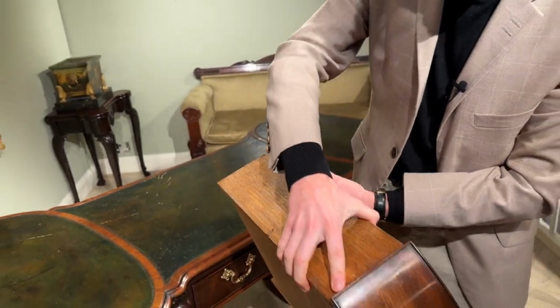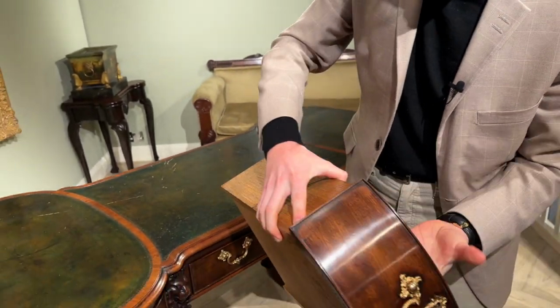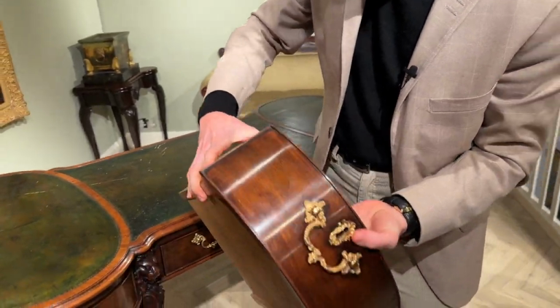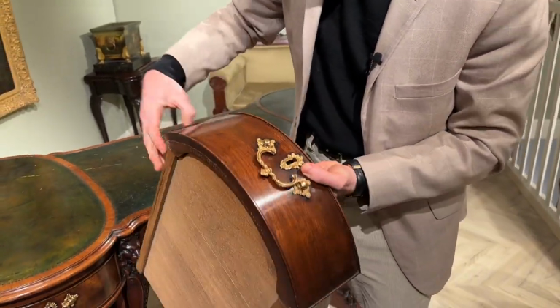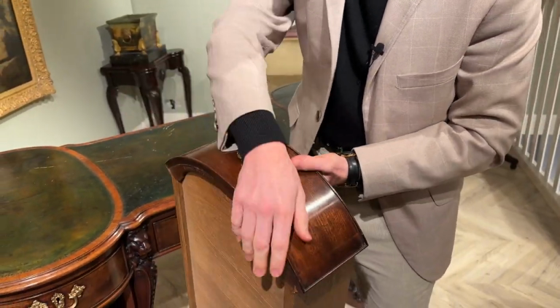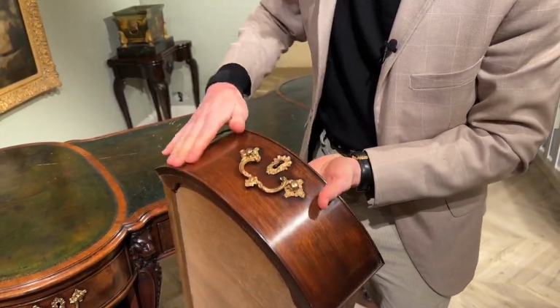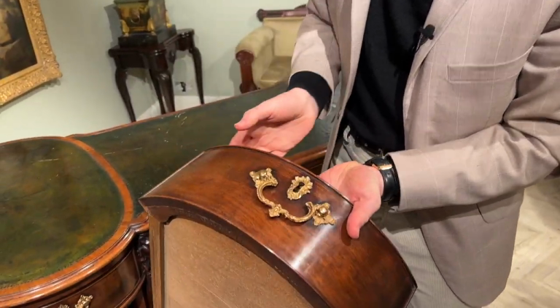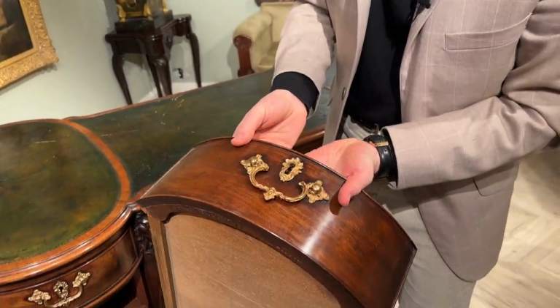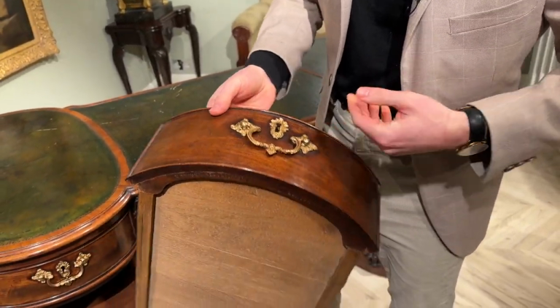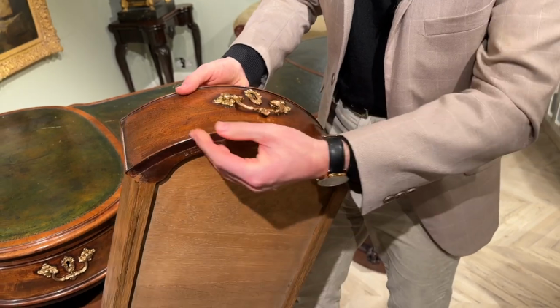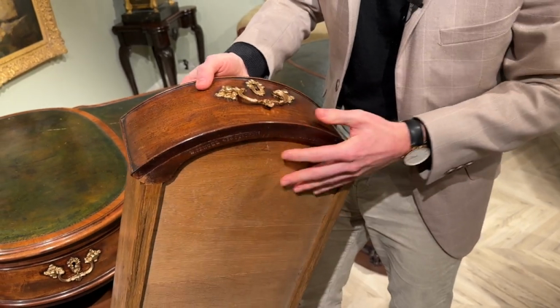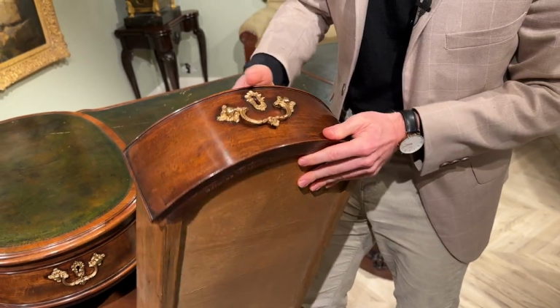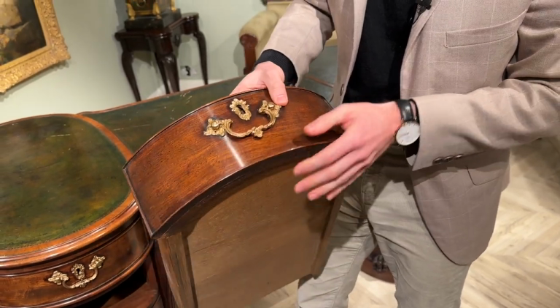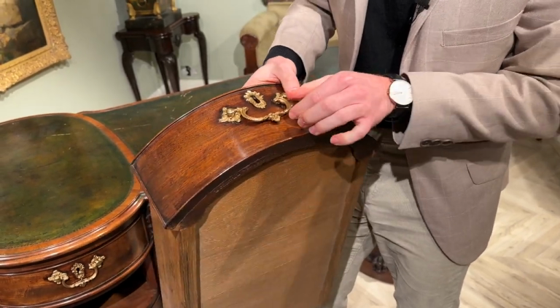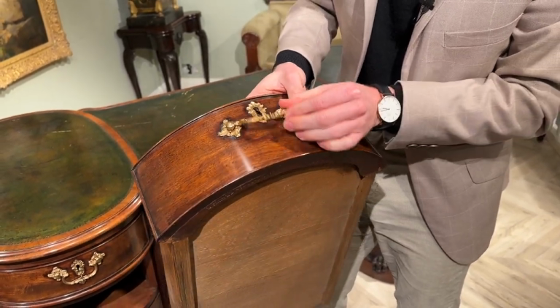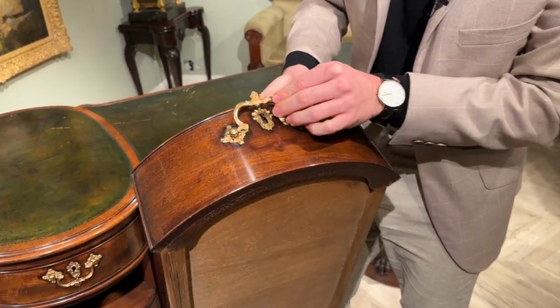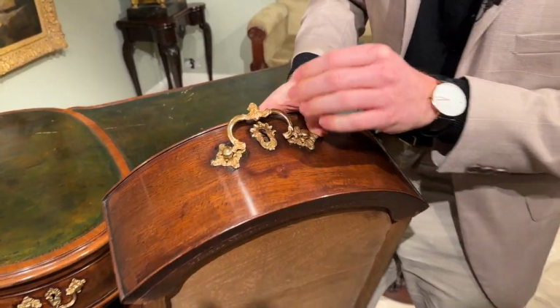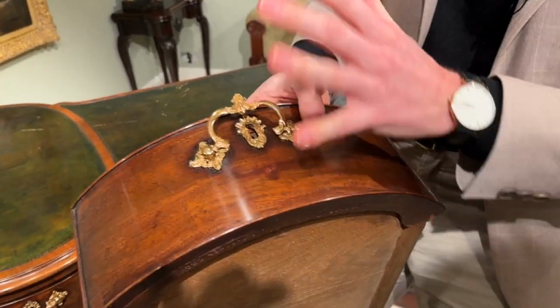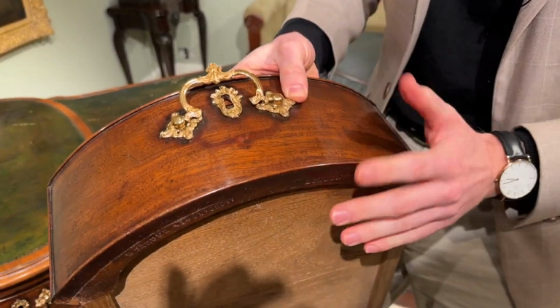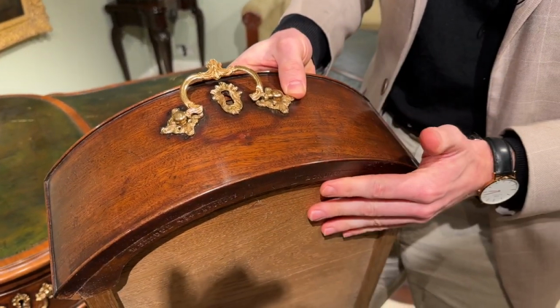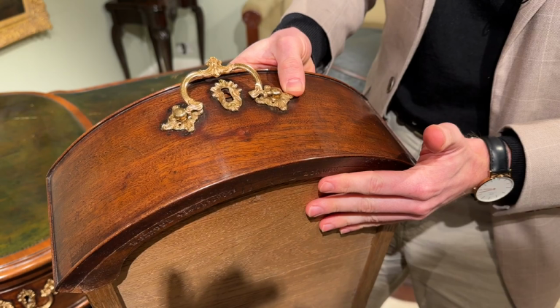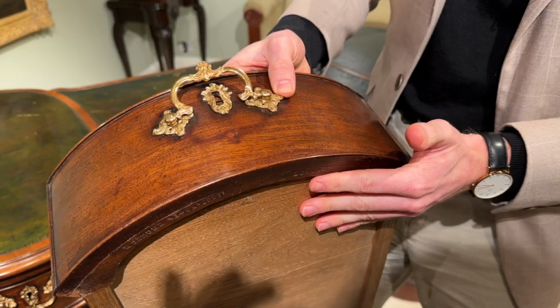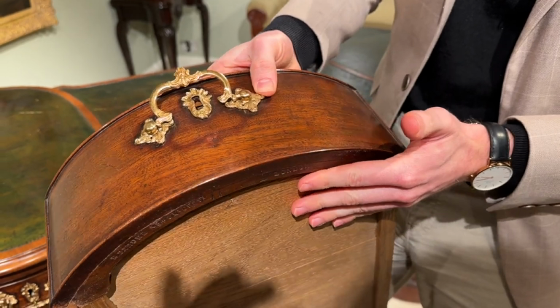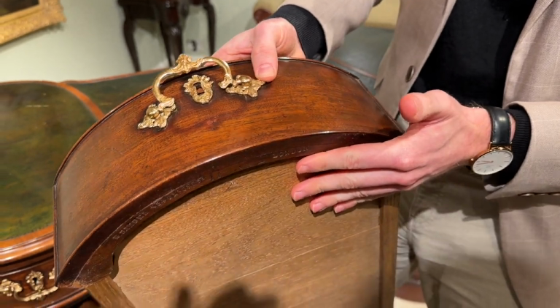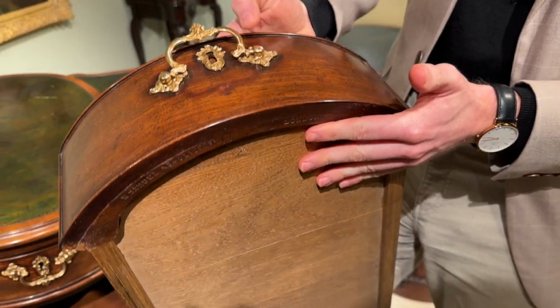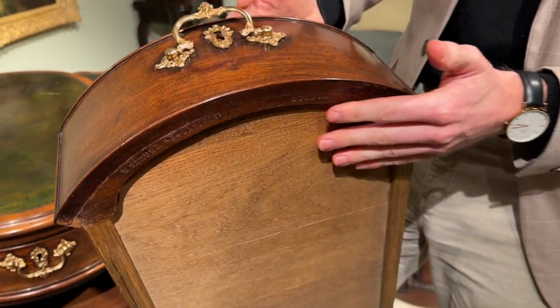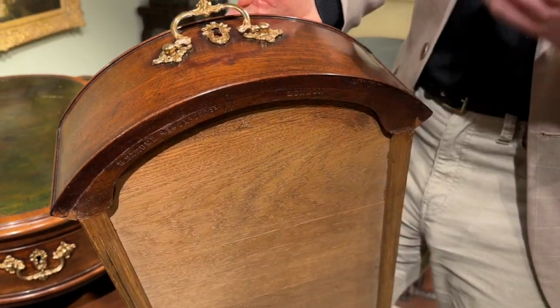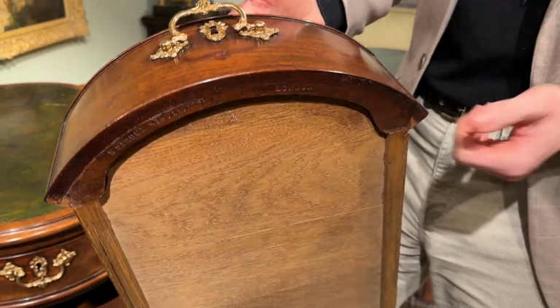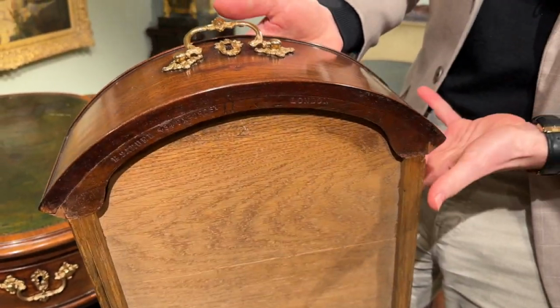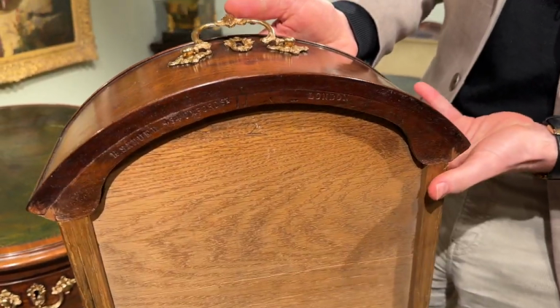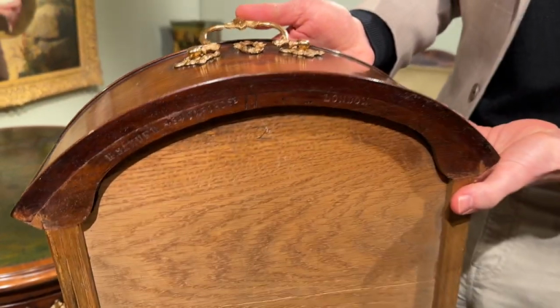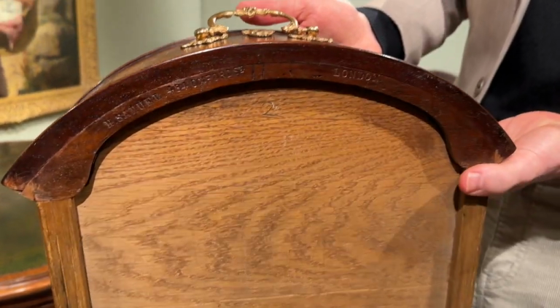Turning back to the front, you'll see nicely curved veneered mahogany and even the patination which has developed over time through gentle use and love of this piece of furniture.